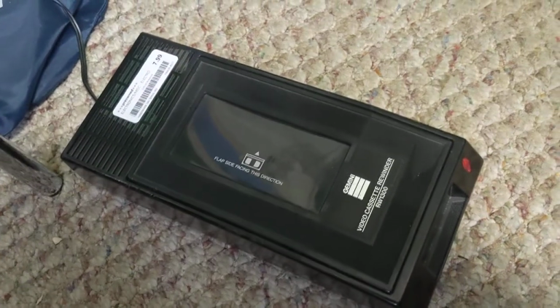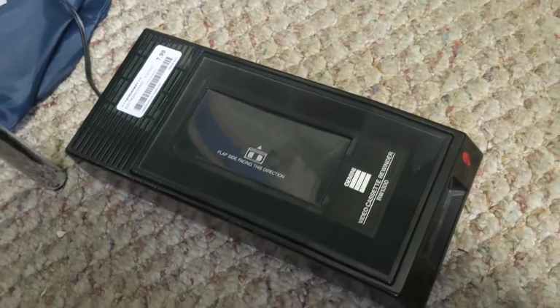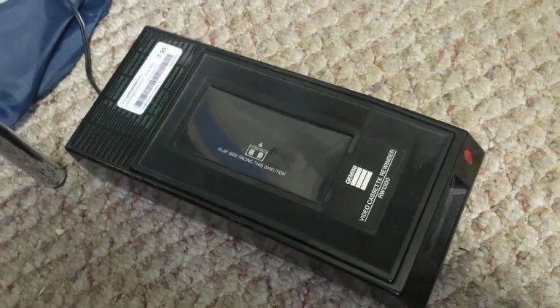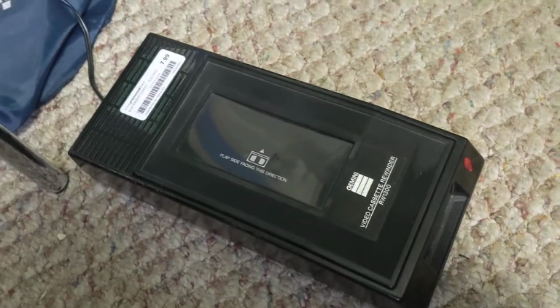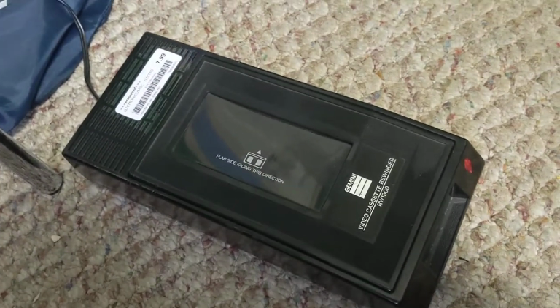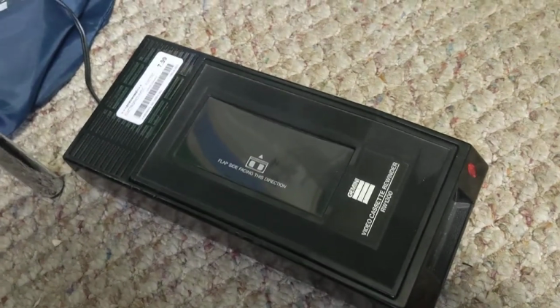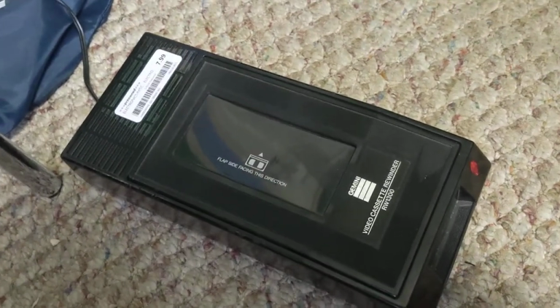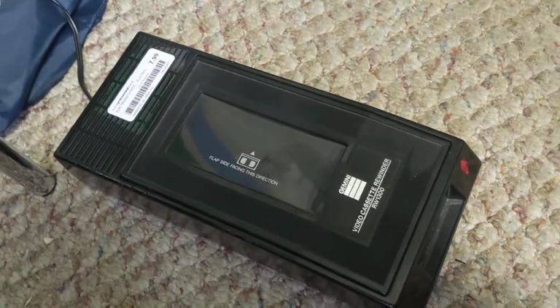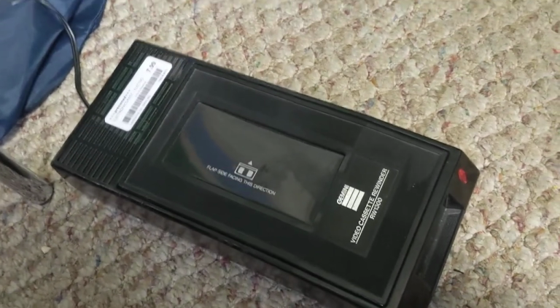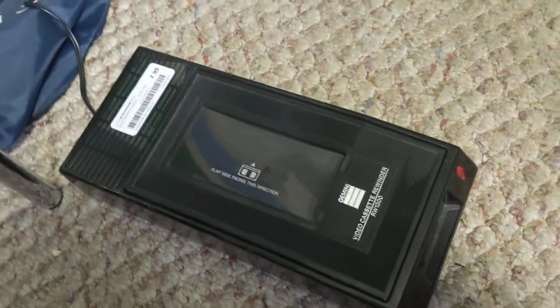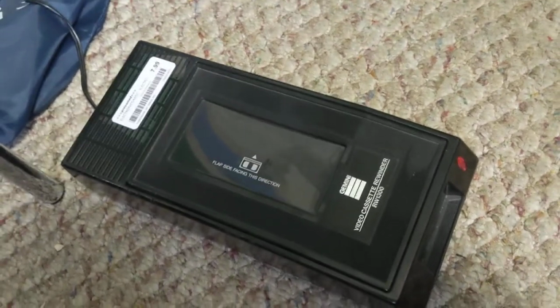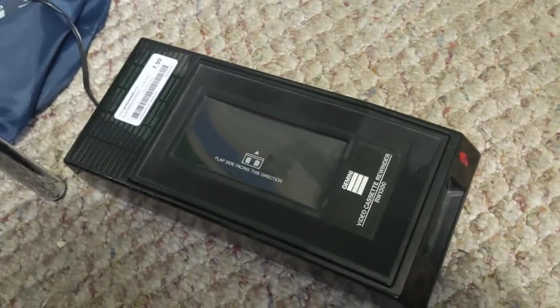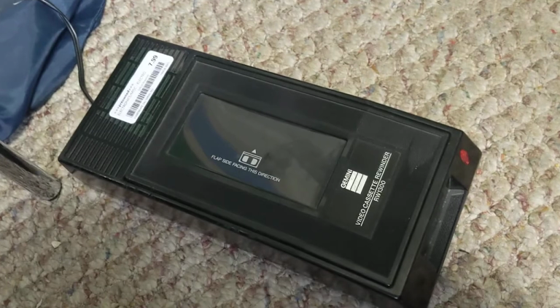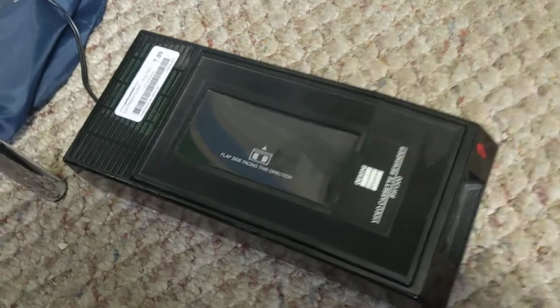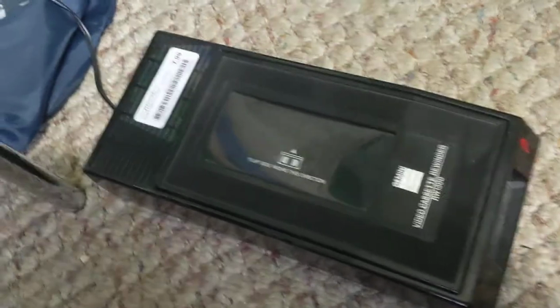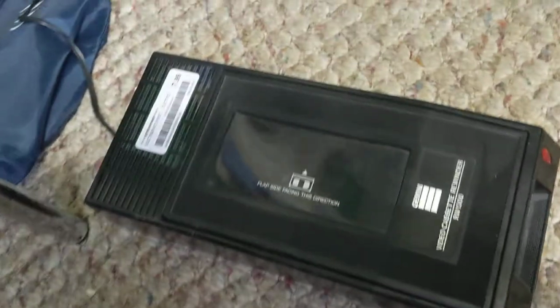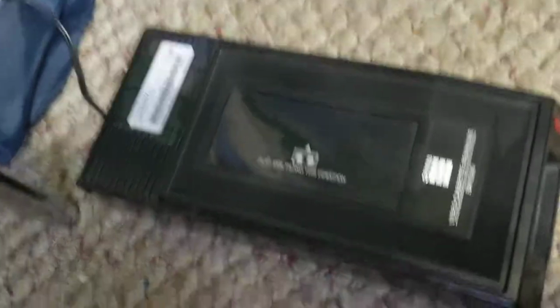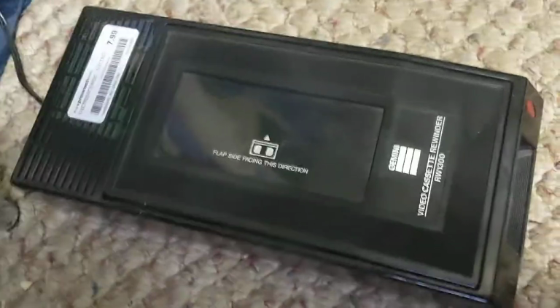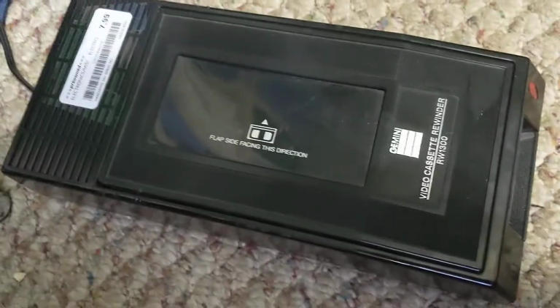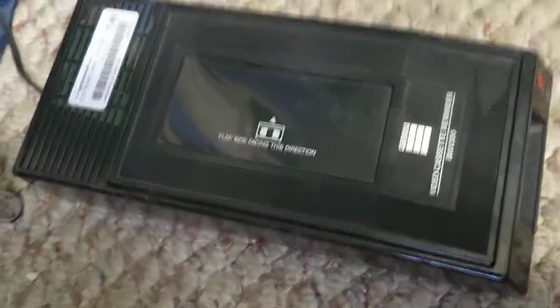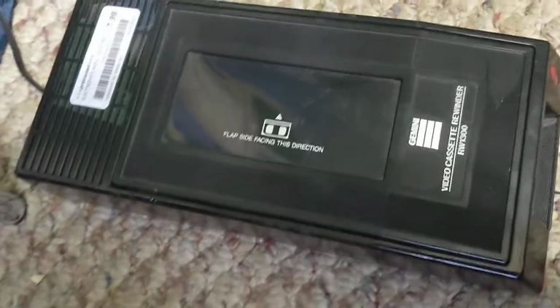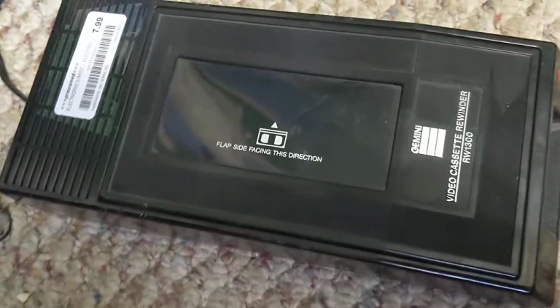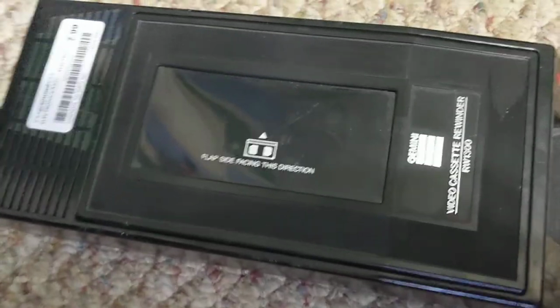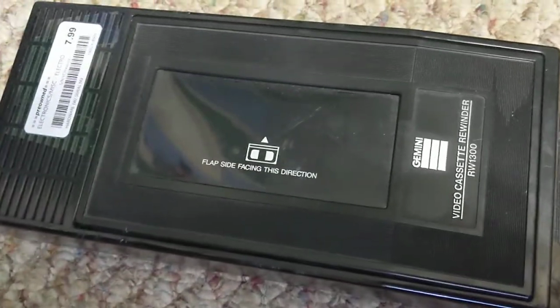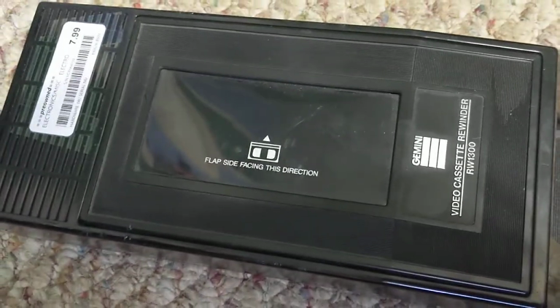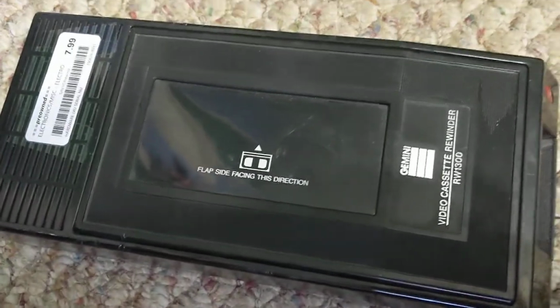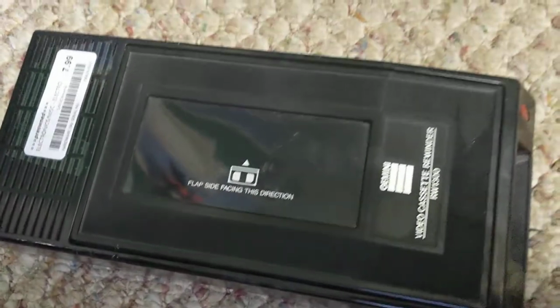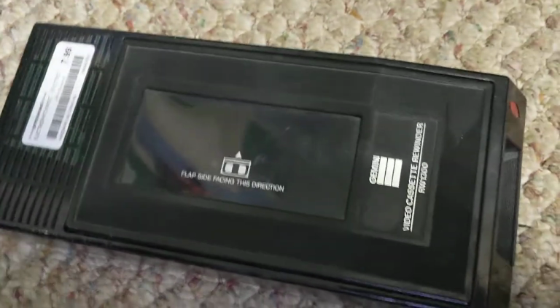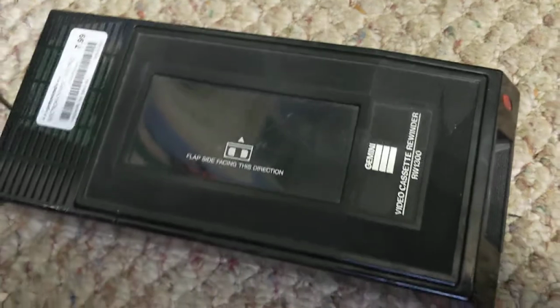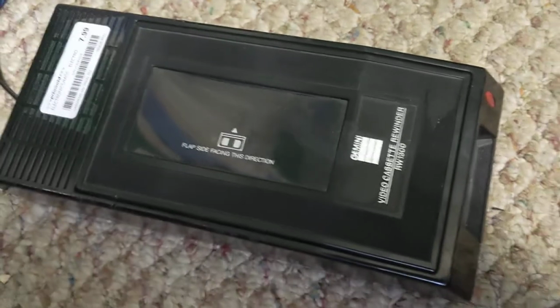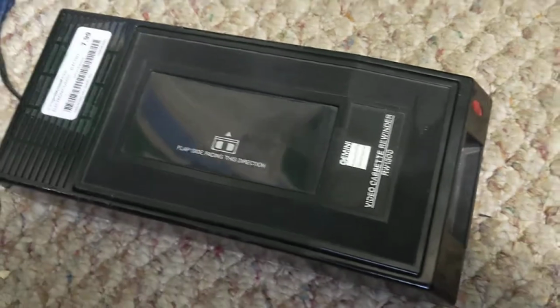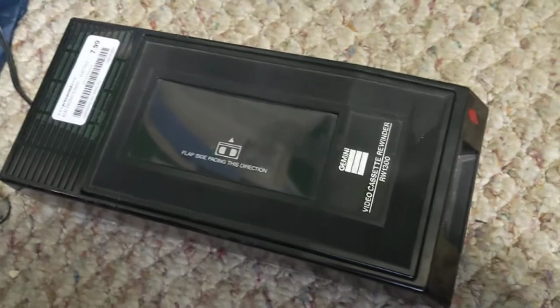Hey everyone, it's RainbowRunner. Welcome back to another video. So this is going to be something different. I got this at my Zia Records. This is a VHS cassette rewinder.